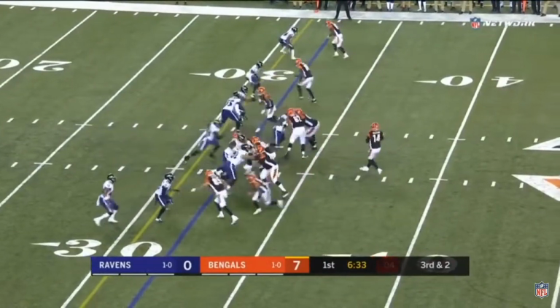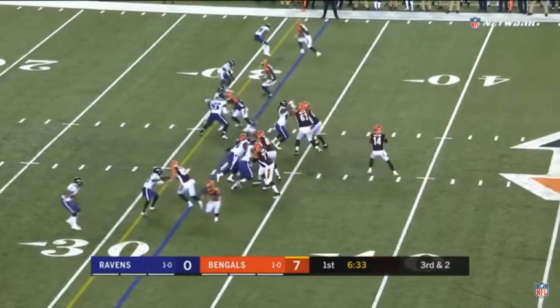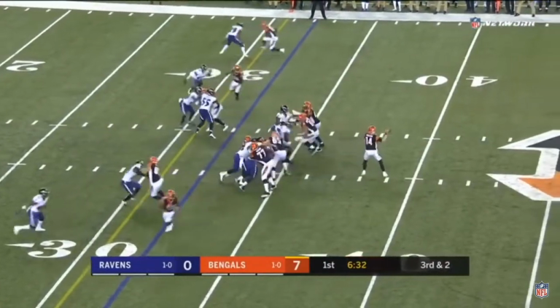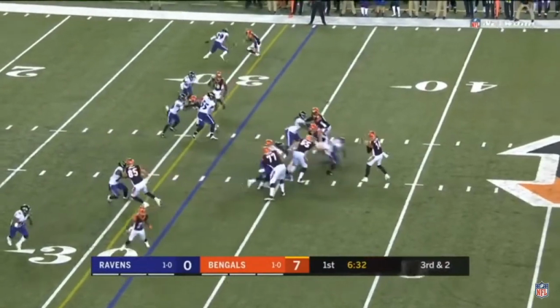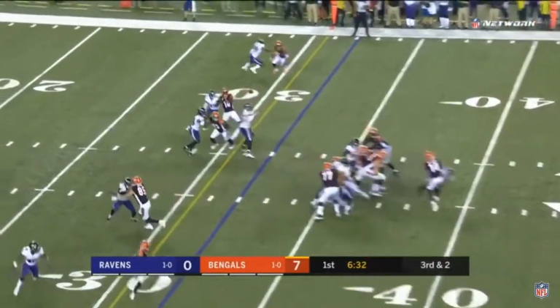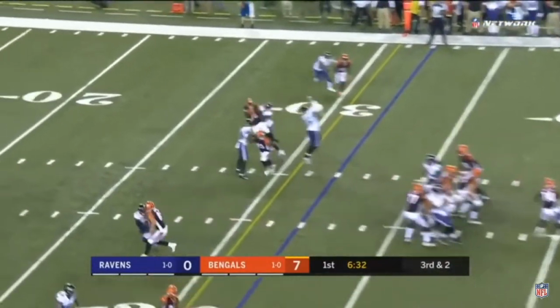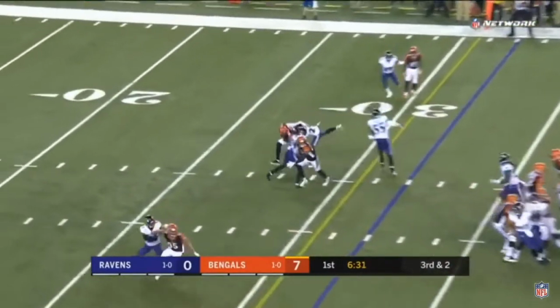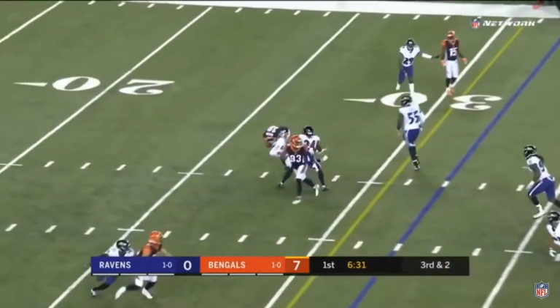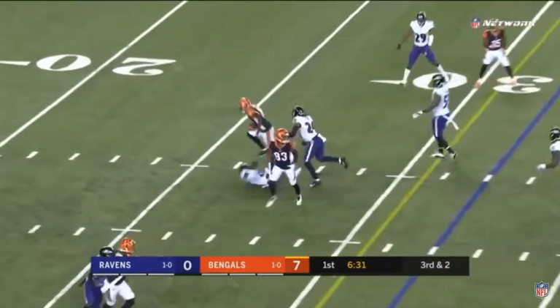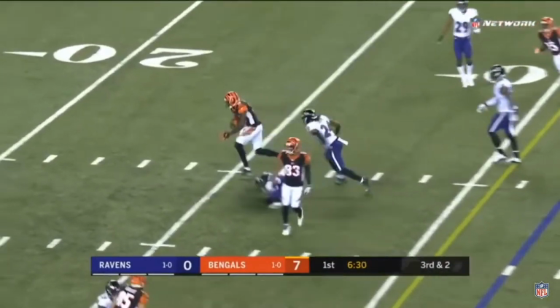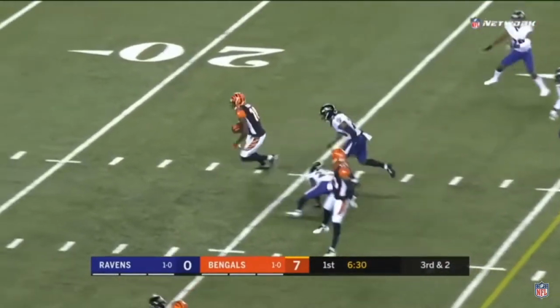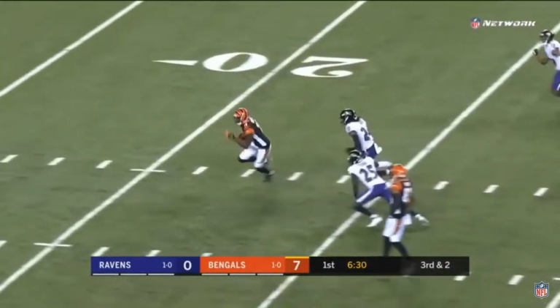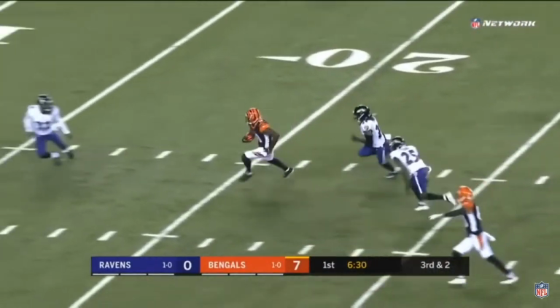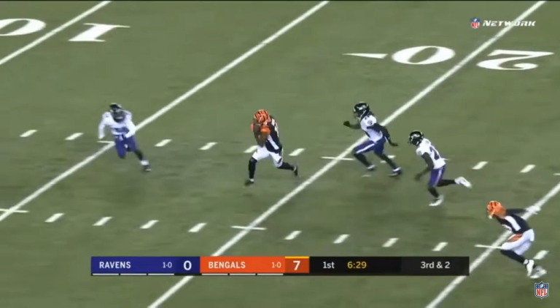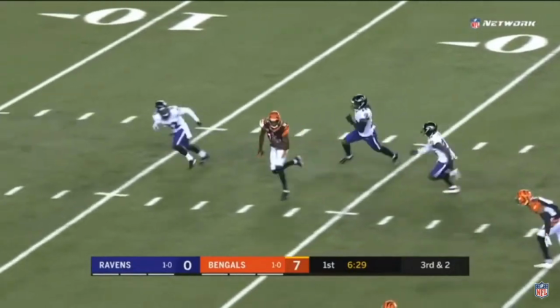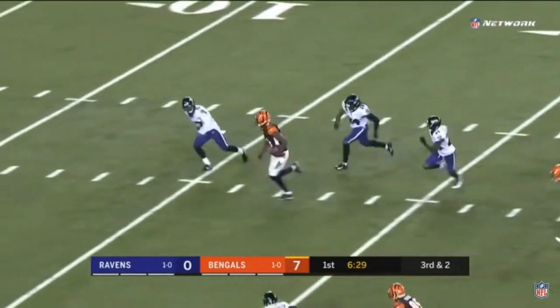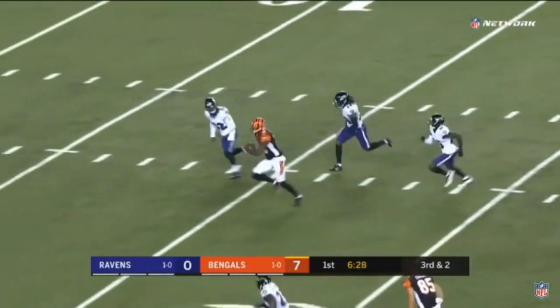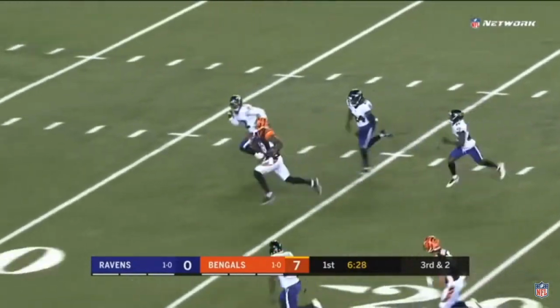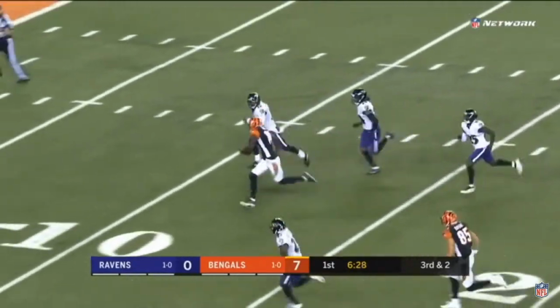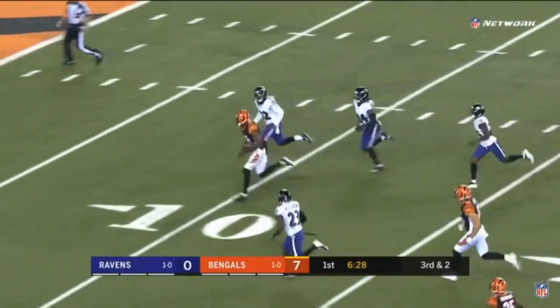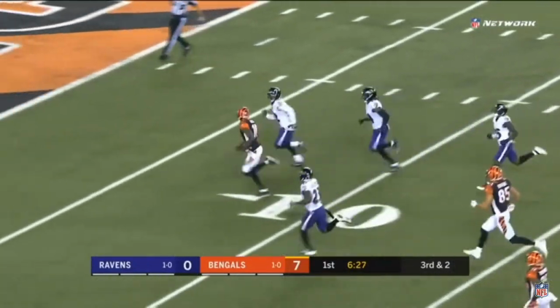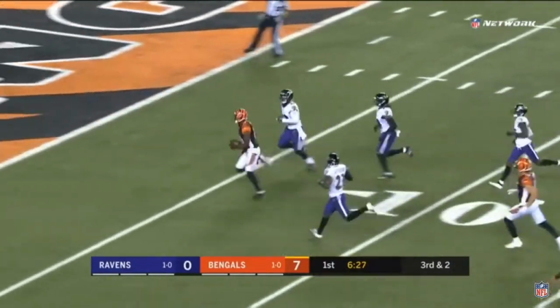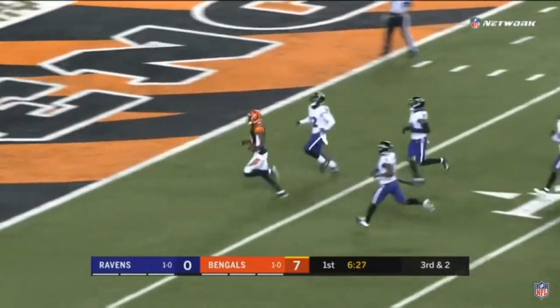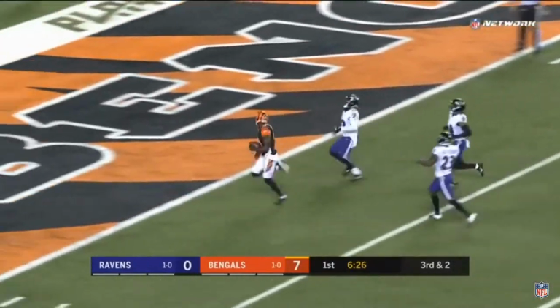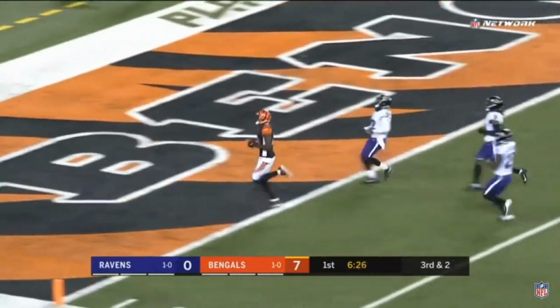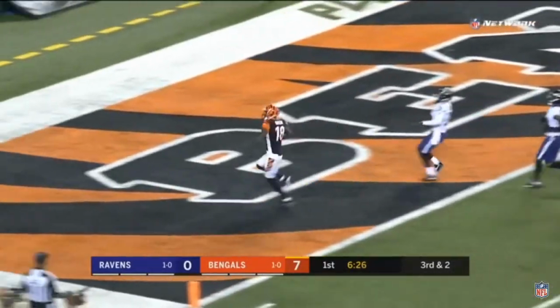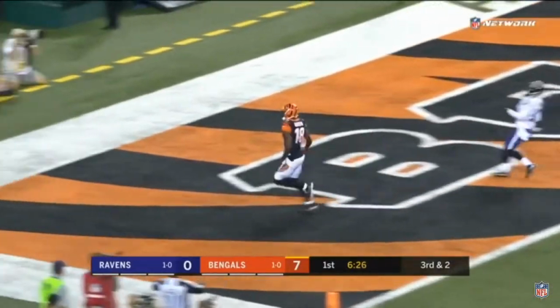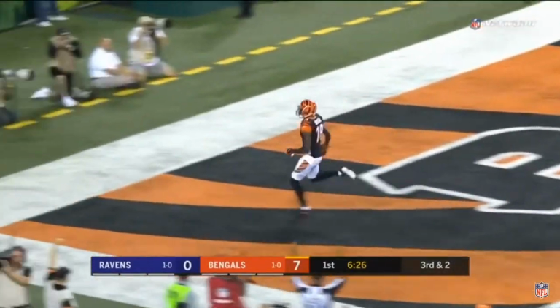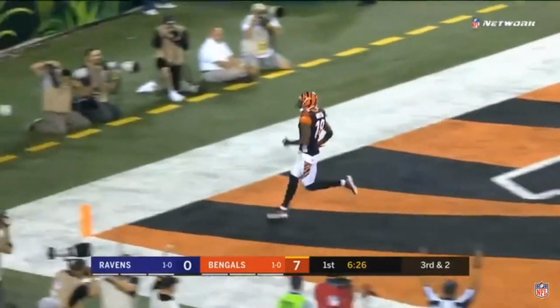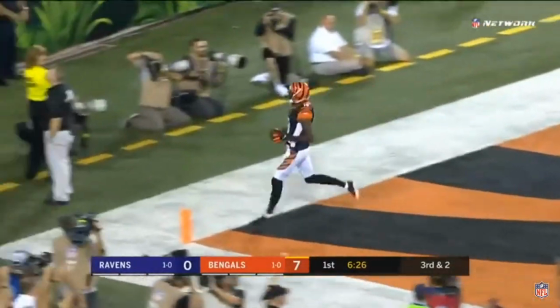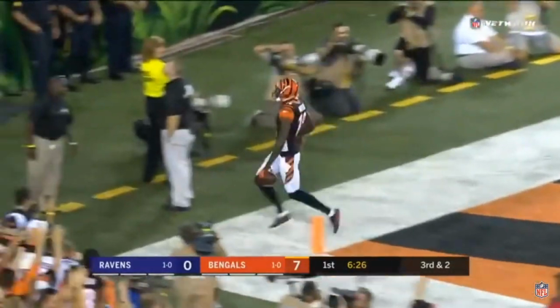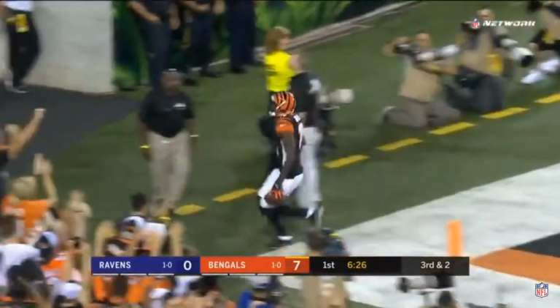Third down and two. Here's a blitz. Pass is caught. Good catch, A.J. Green. Footrace — his second of the game. Touchdown, Bengals.